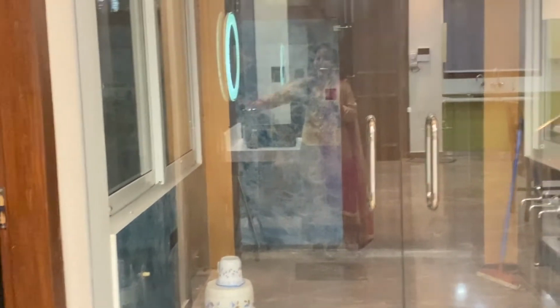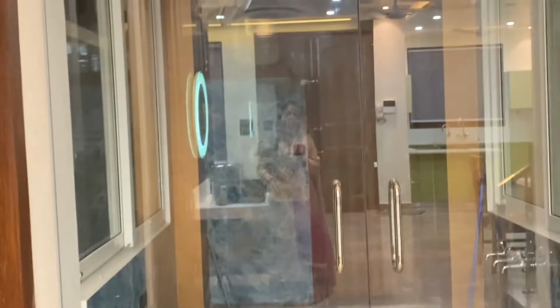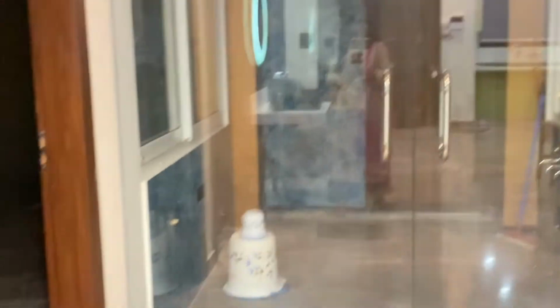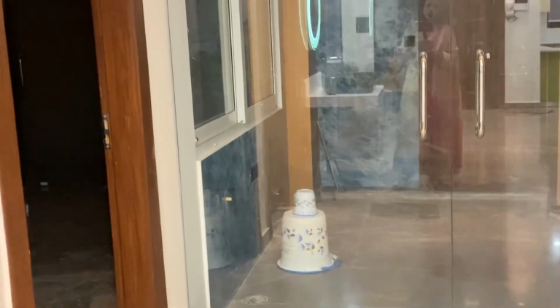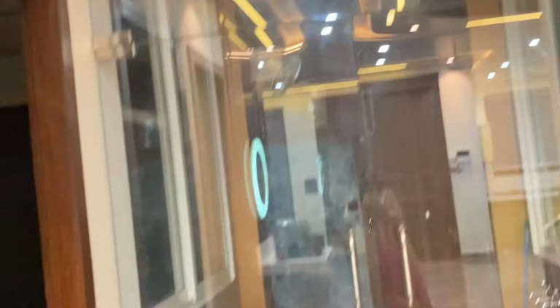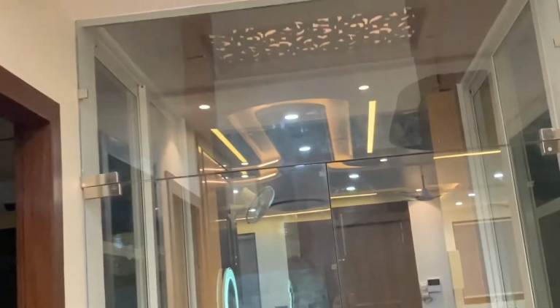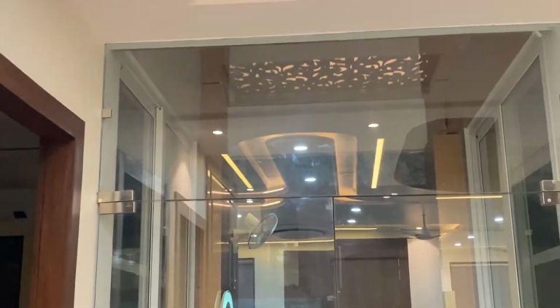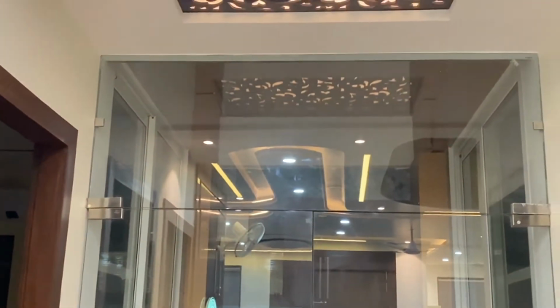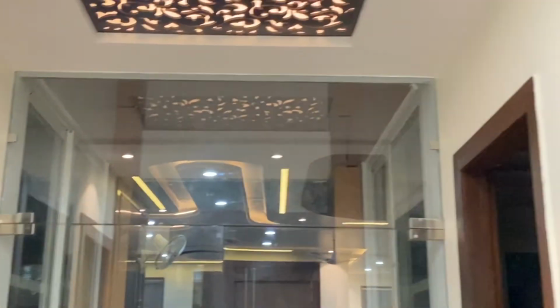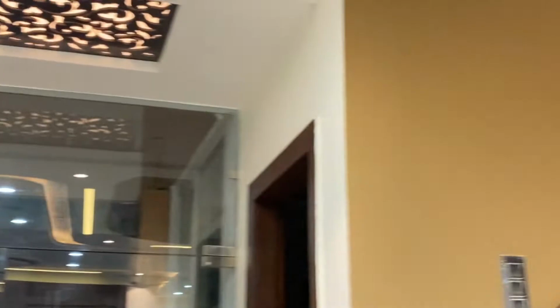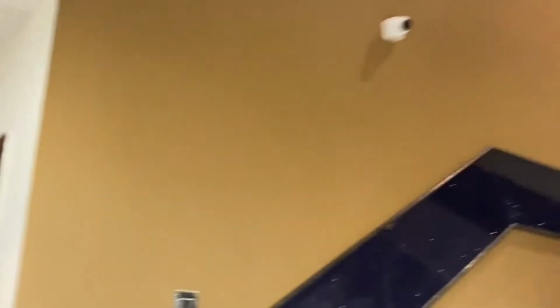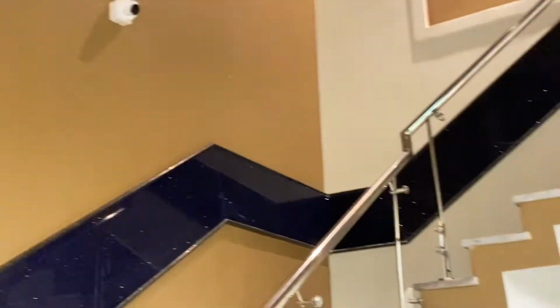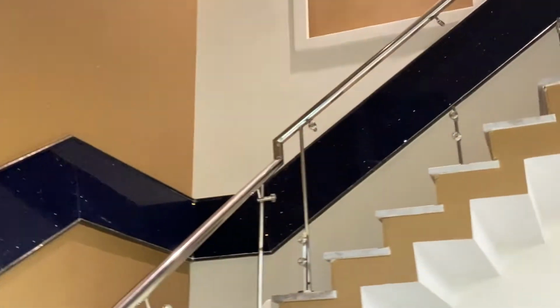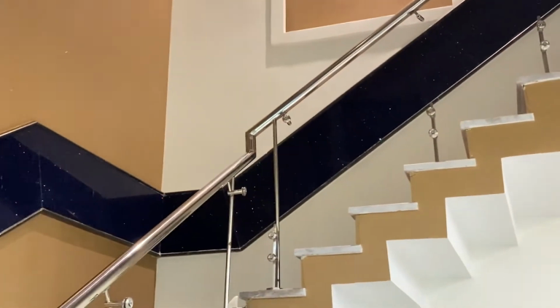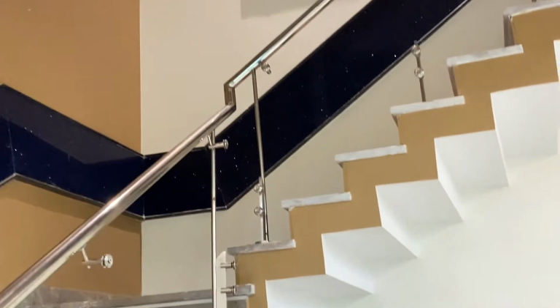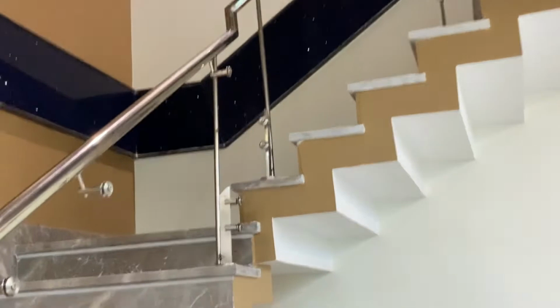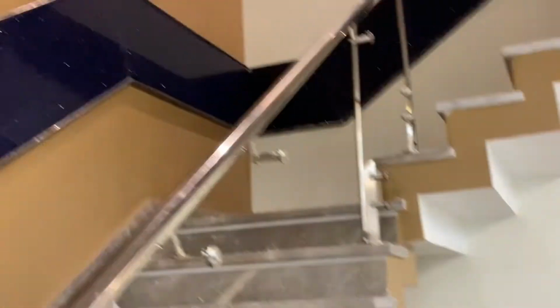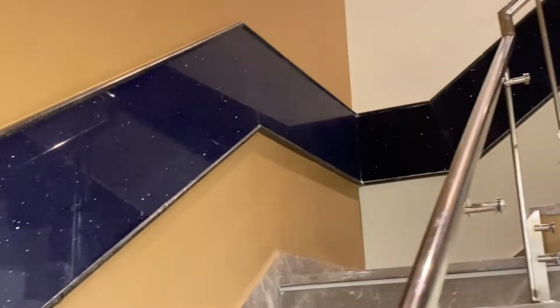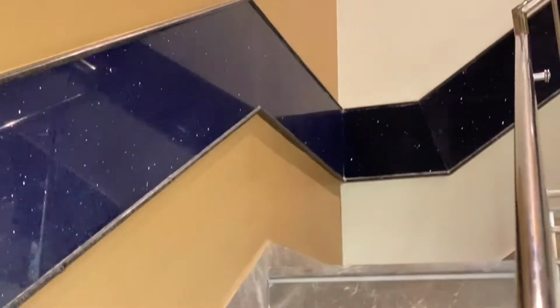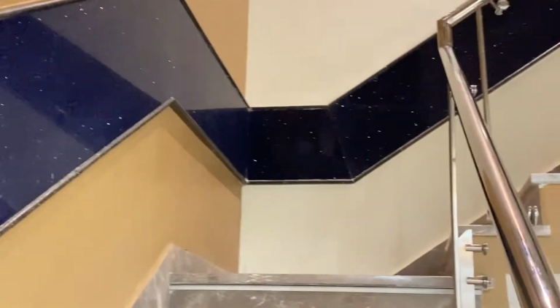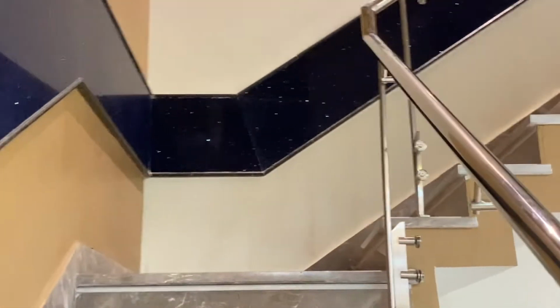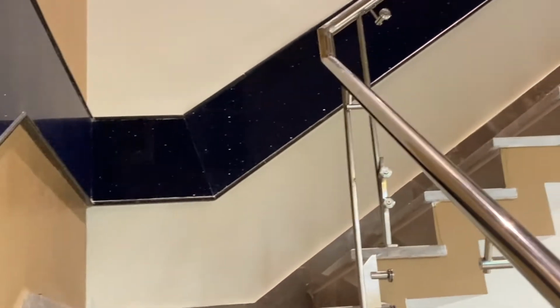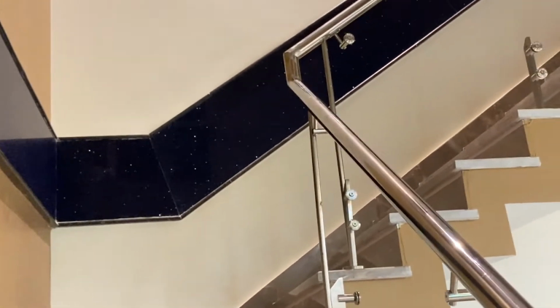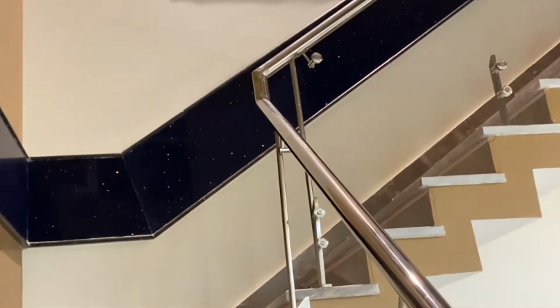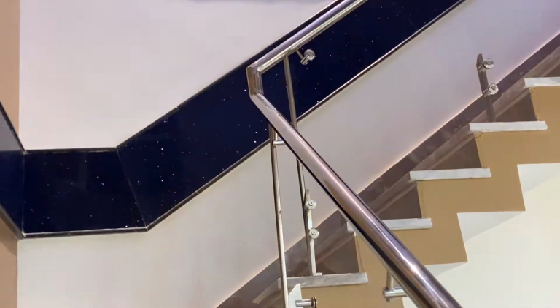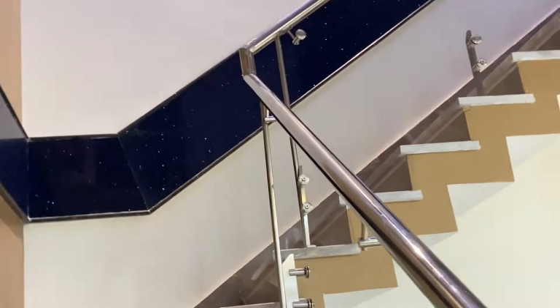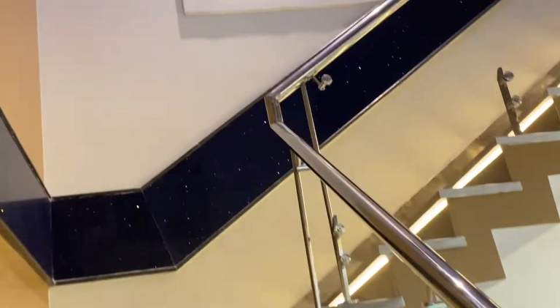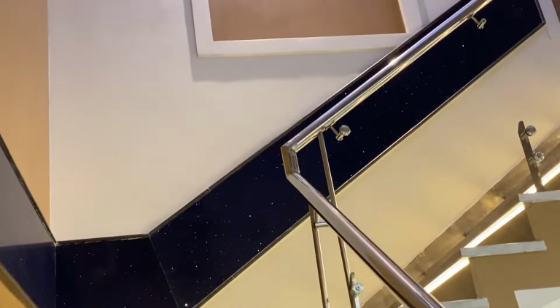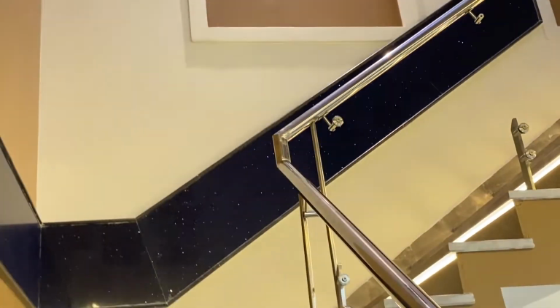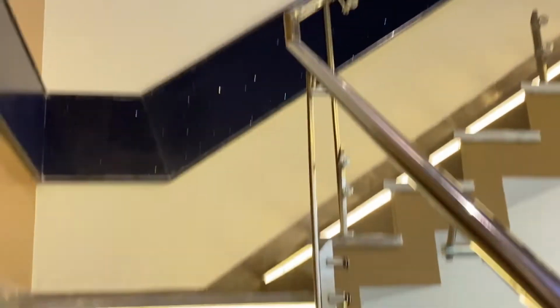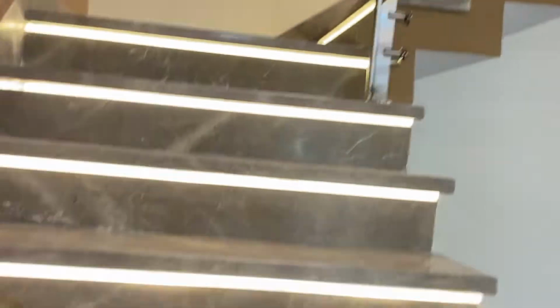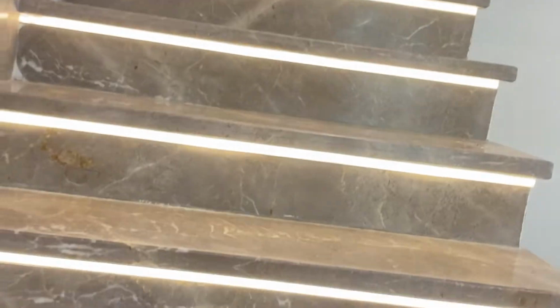It looks like a small decorative design. You can see it is a little bit done, but something else is still remaining. I will tell you more about it. Now this glass is placed here.